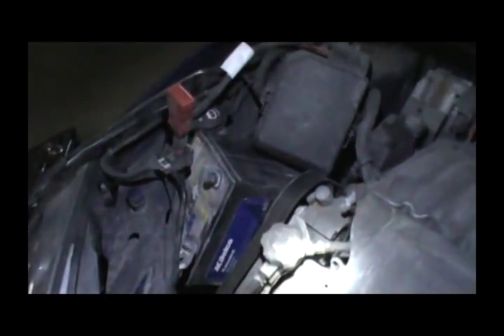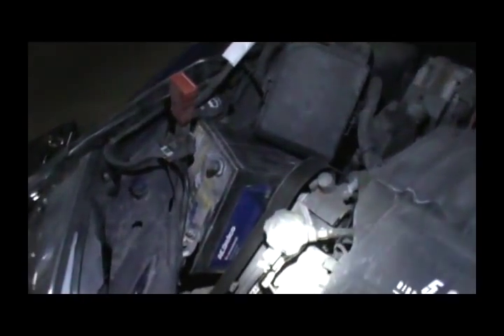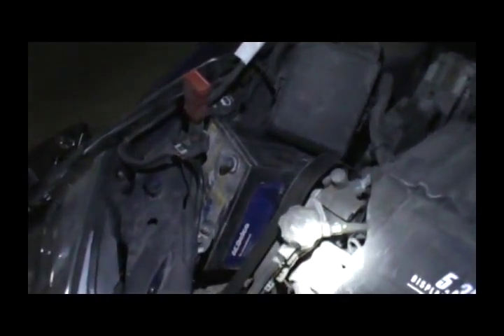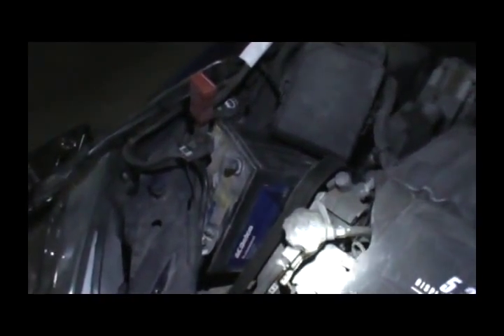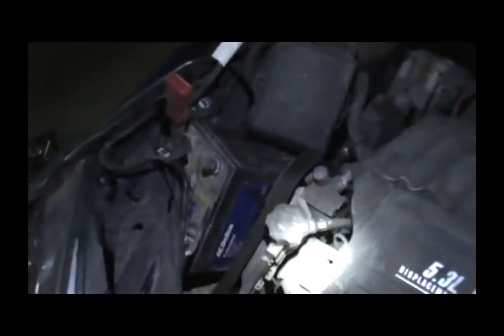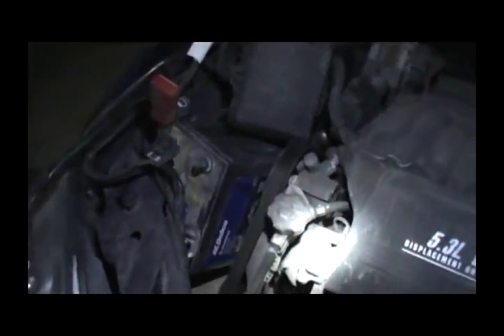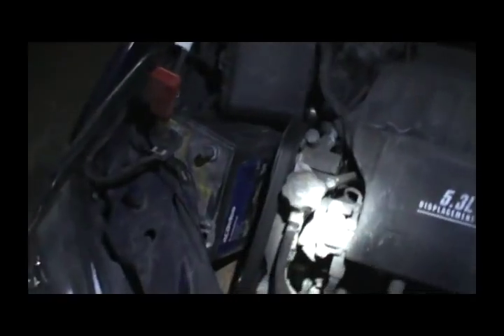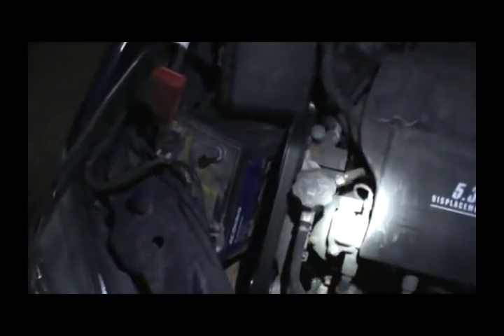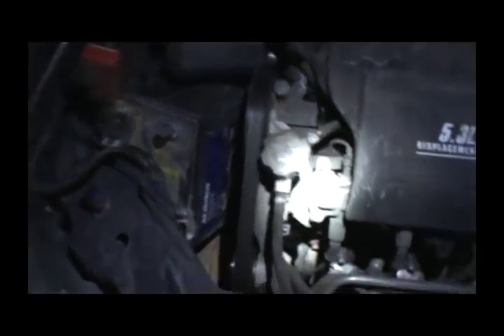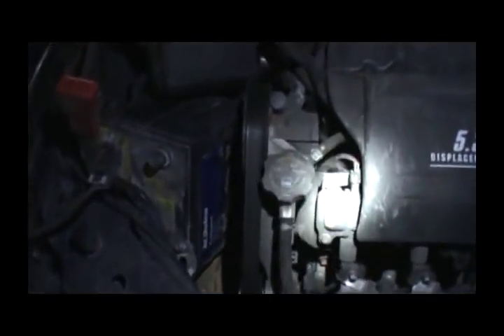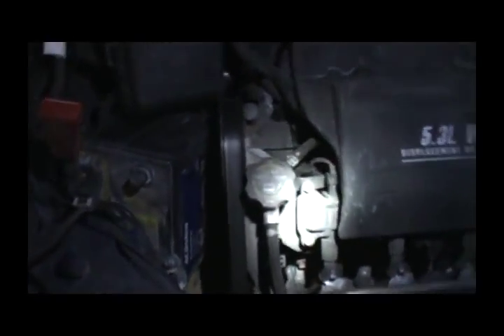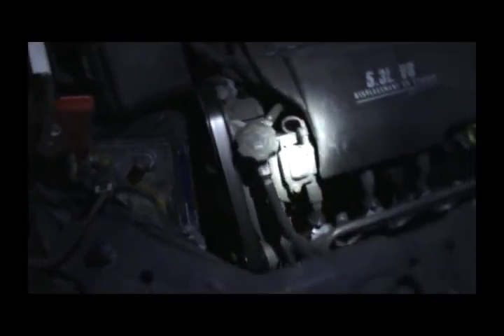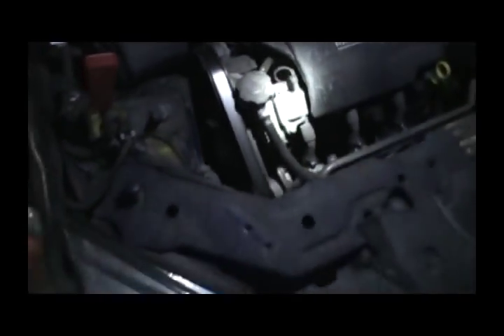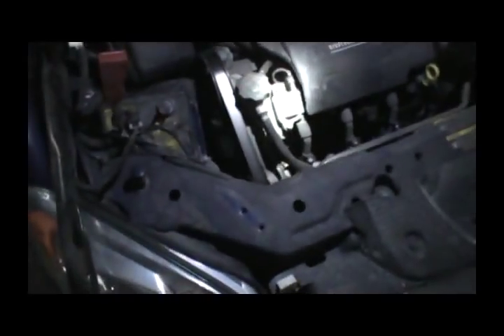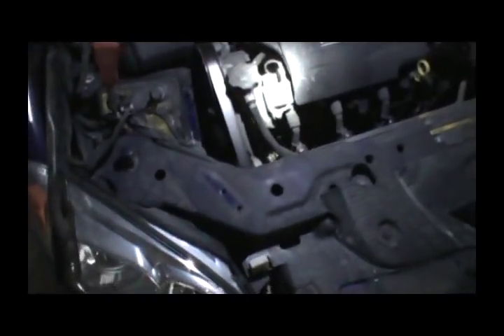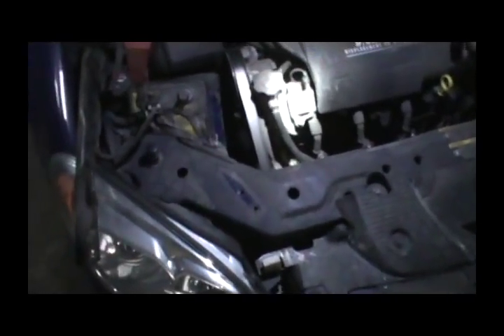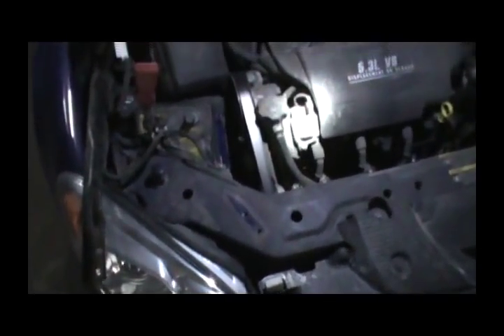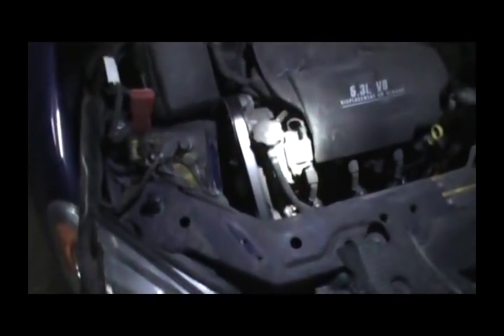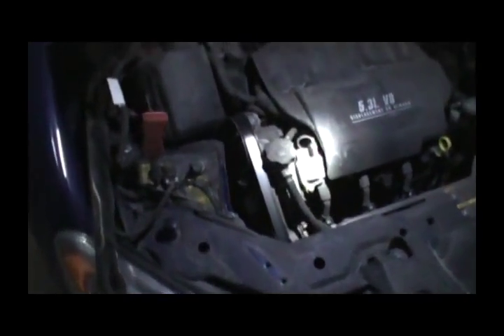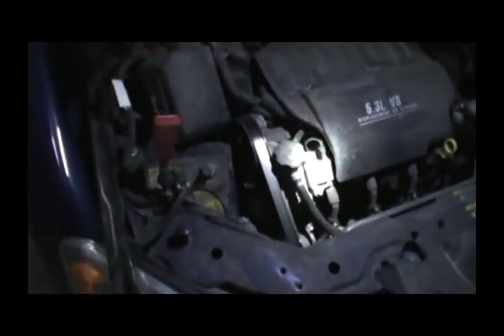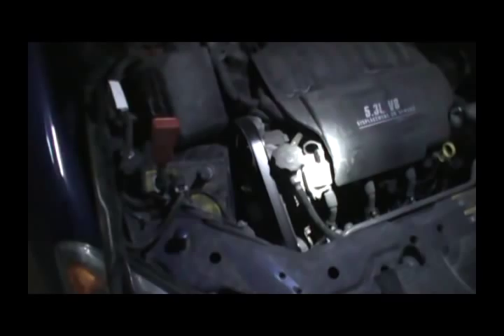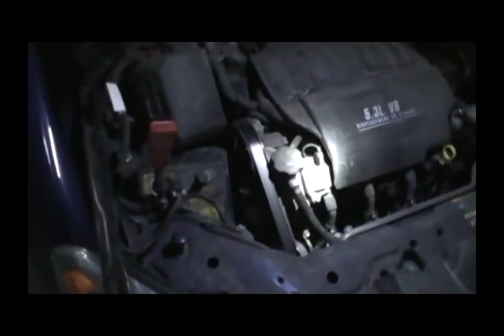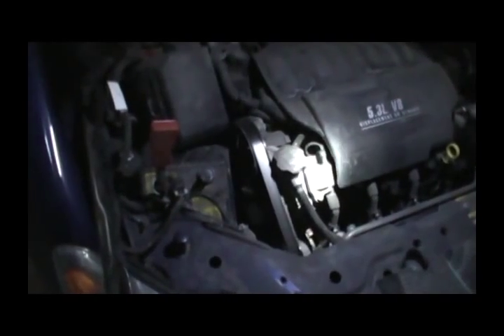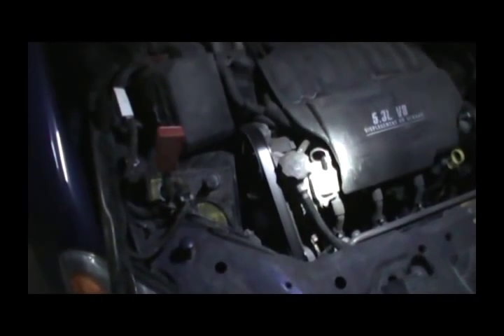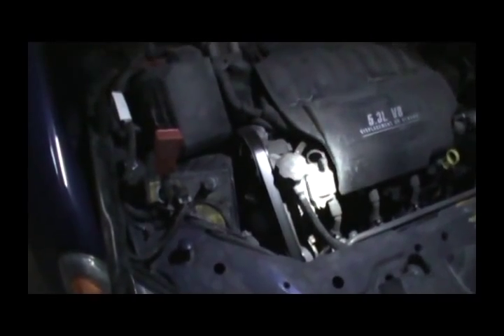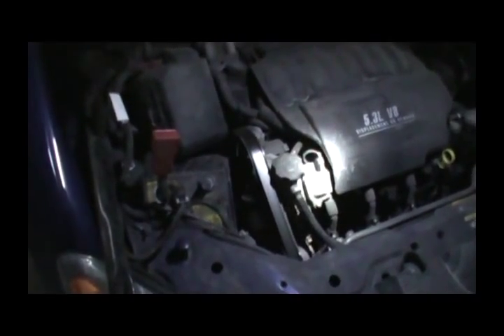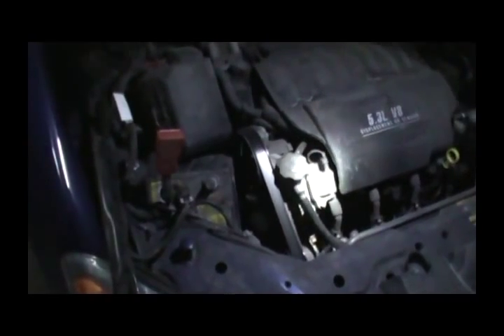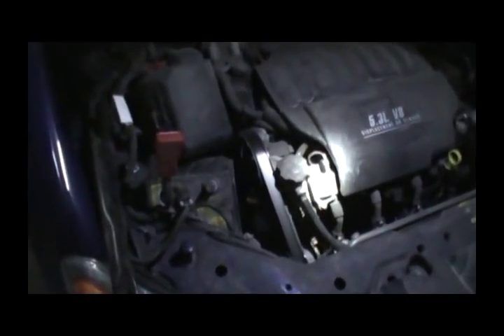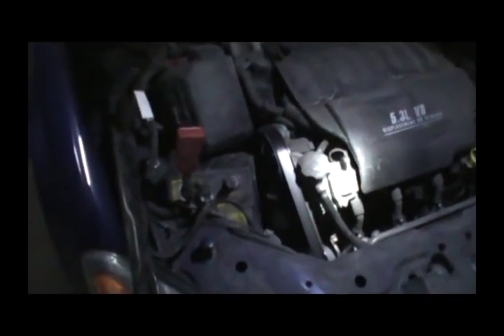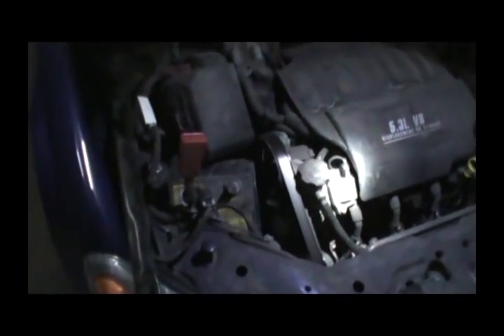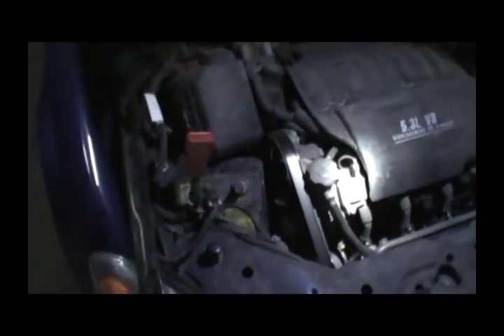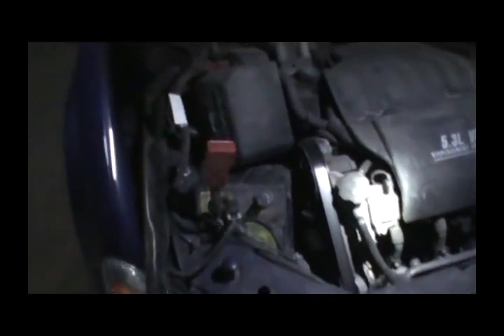So if you're in the market for an Impala SS, just think of the battery before you buy this car. Everything else is fine, actually — it's just the stupid battery for now.